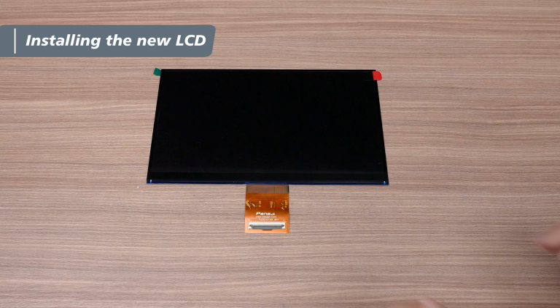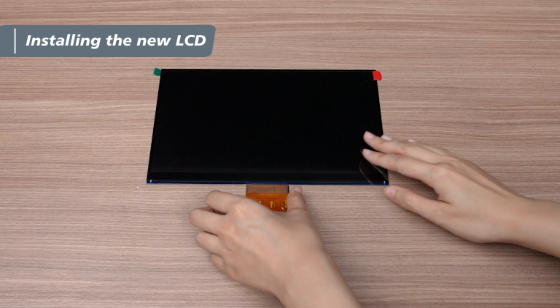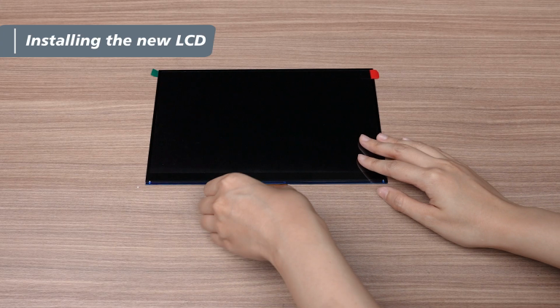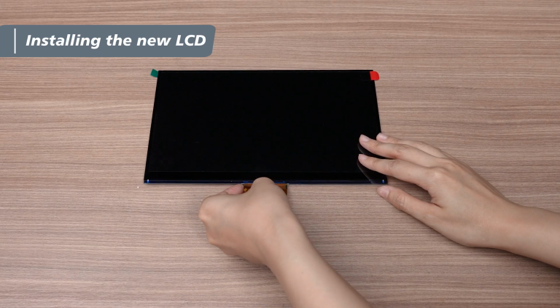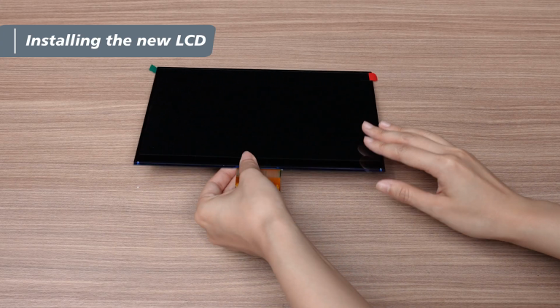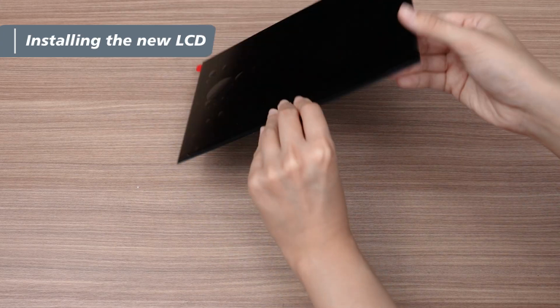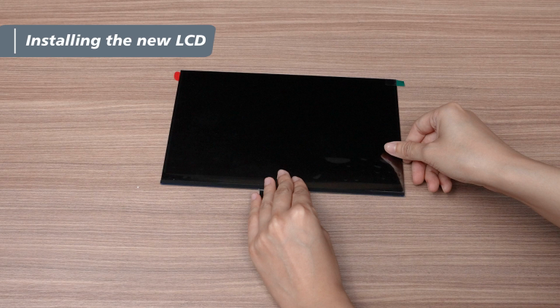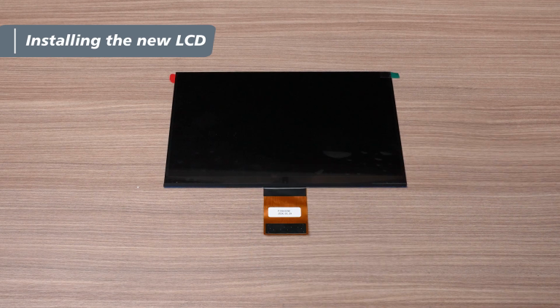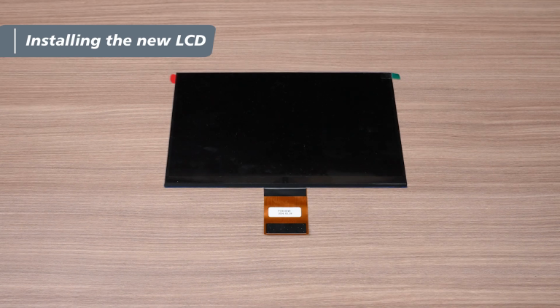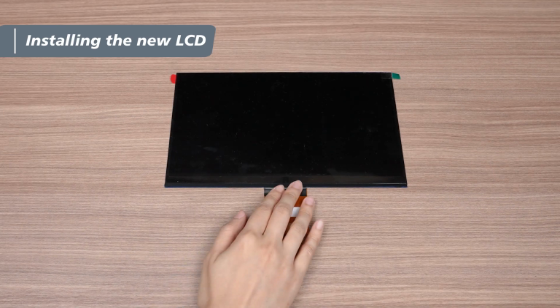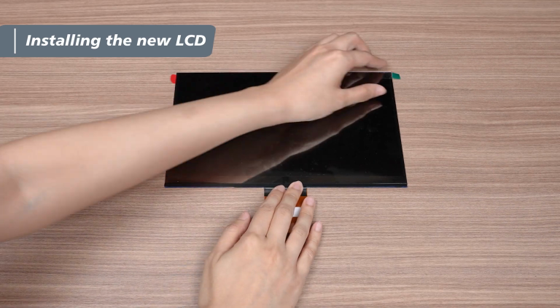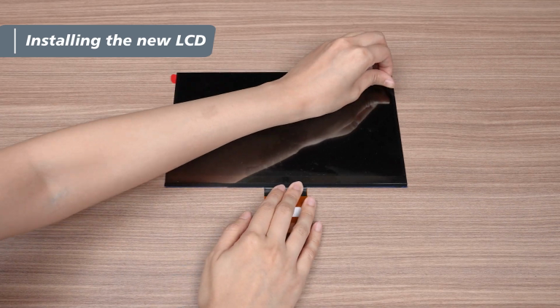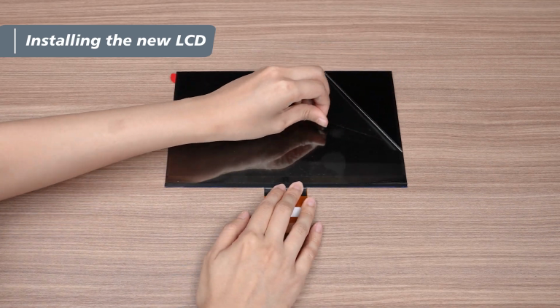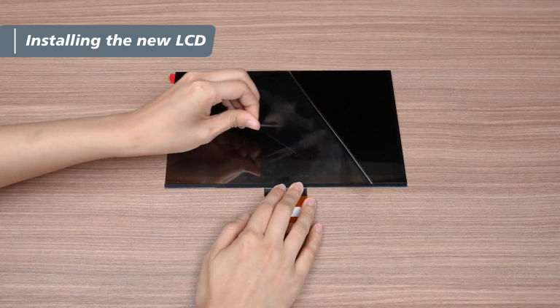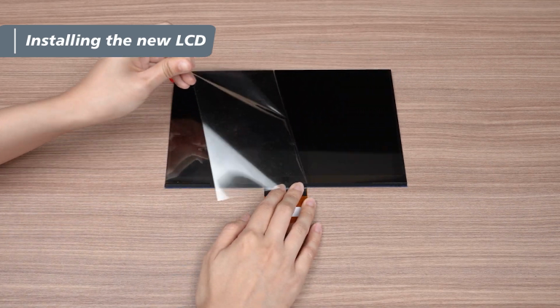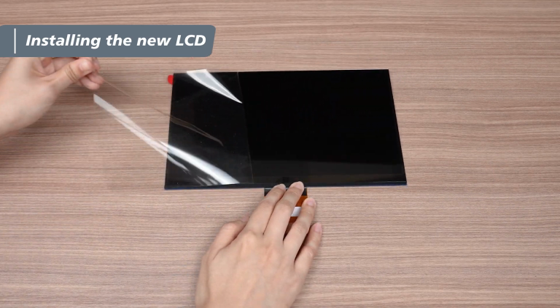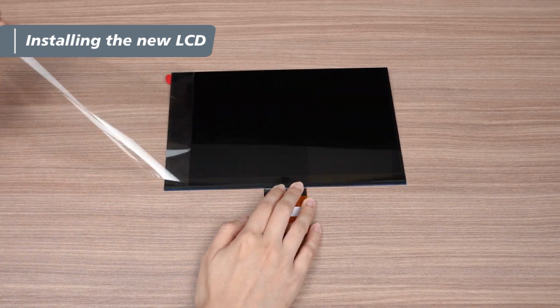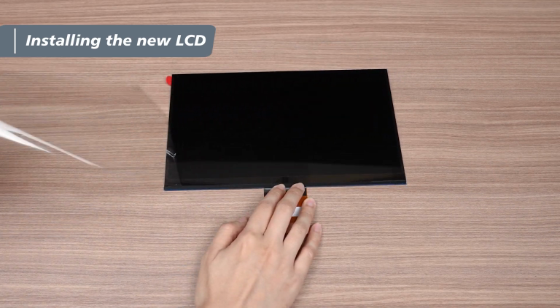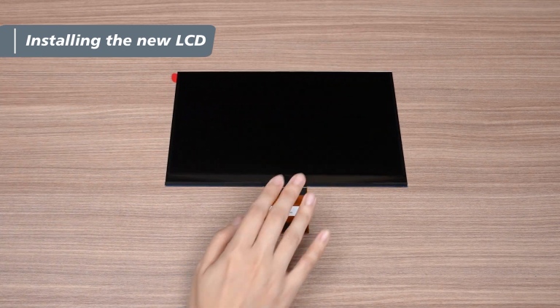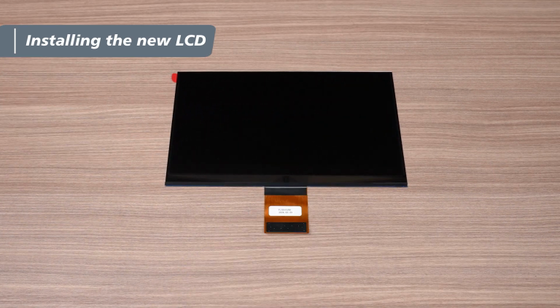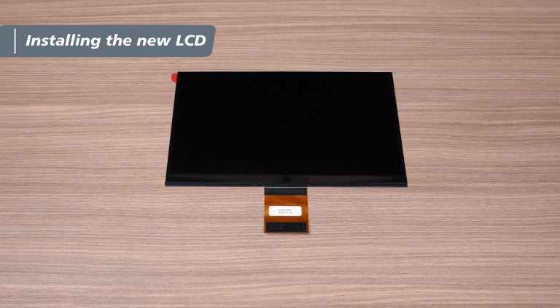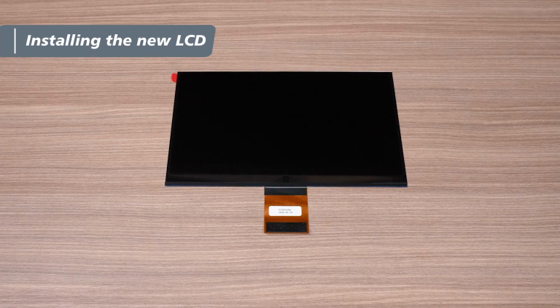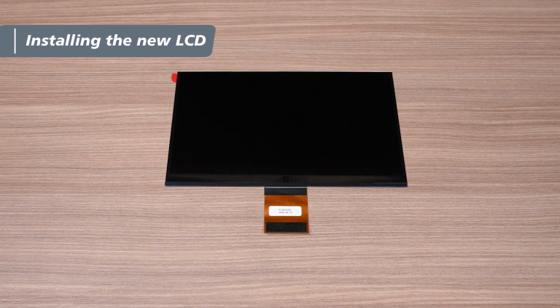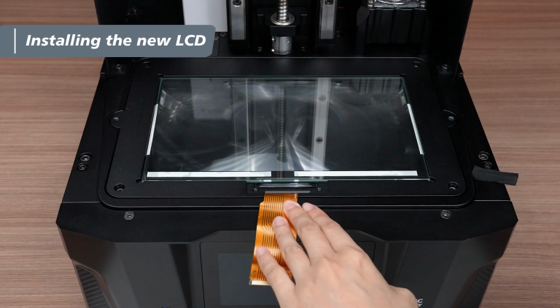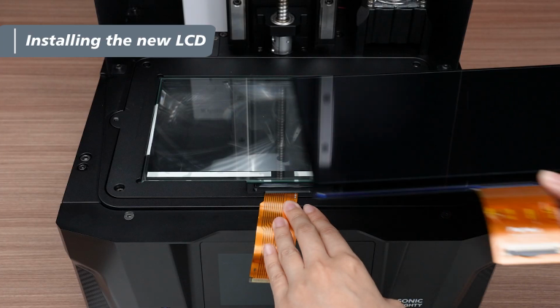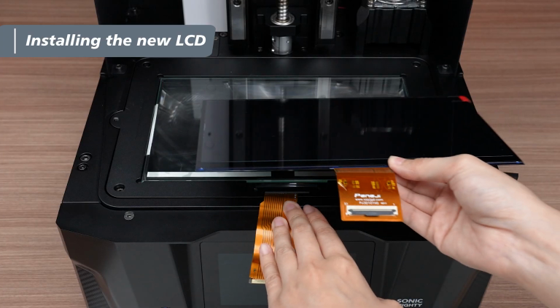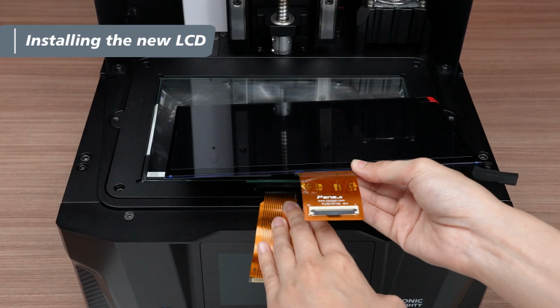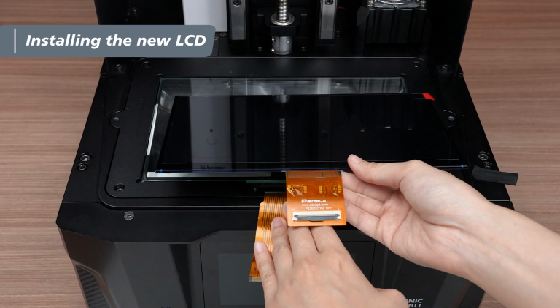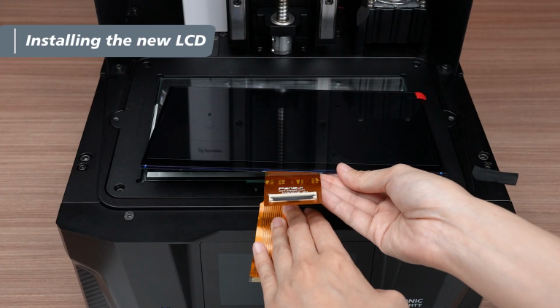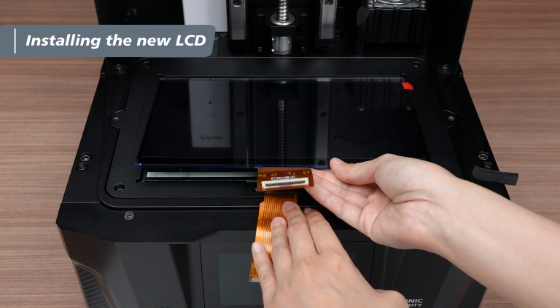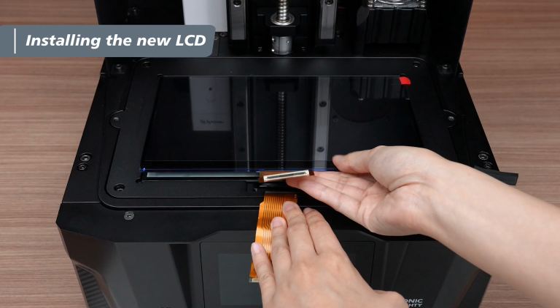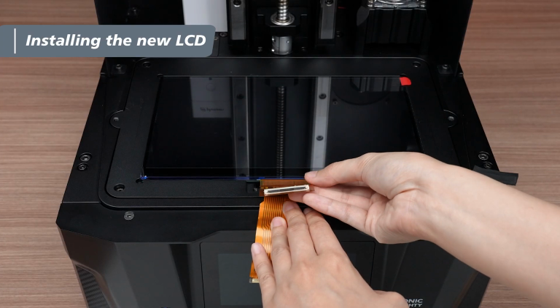Take out the new LCD and turn it over to remove the temporary protective film. A friendly reminder: LCDs are very fragile, so handle them with care. Turn the LCD back around and carefully place it onto the optical glass.